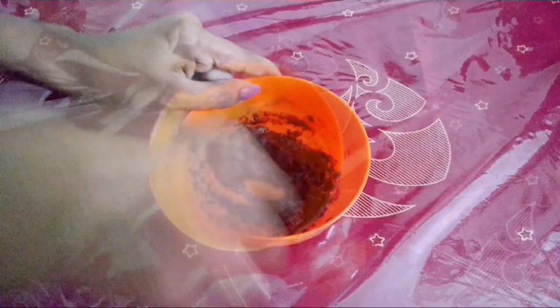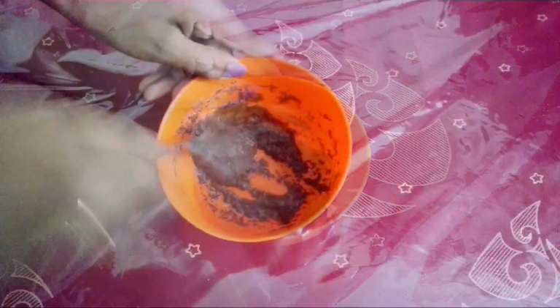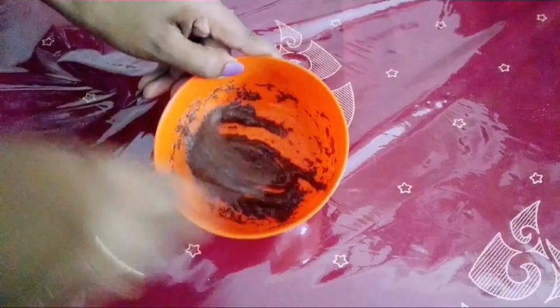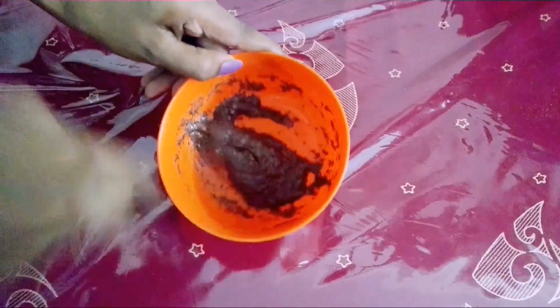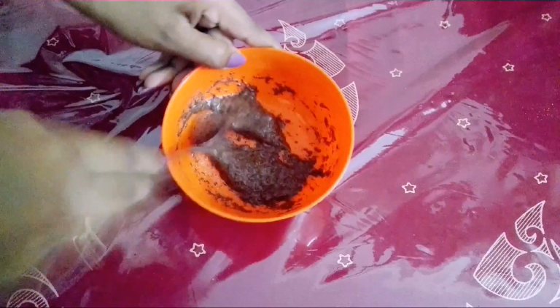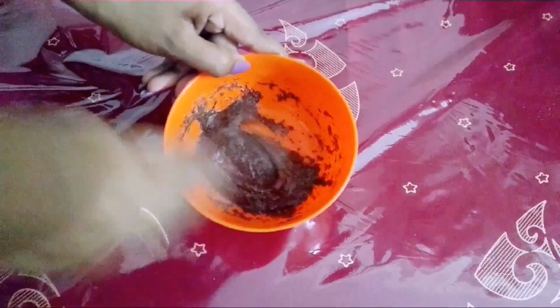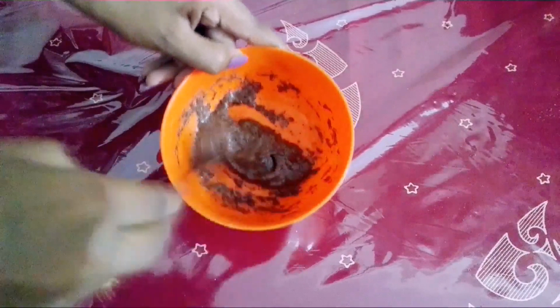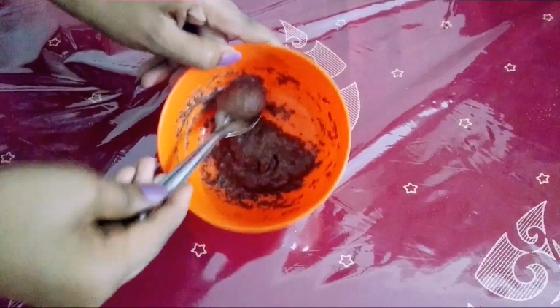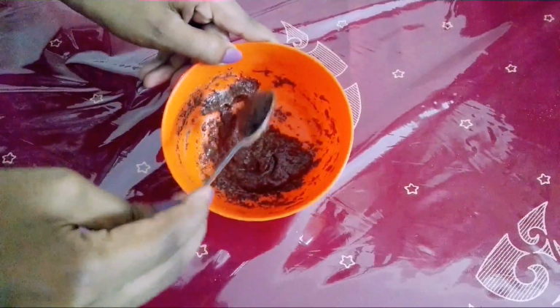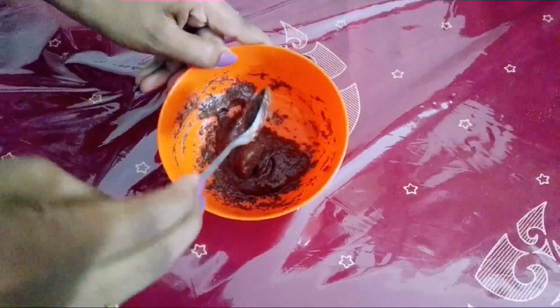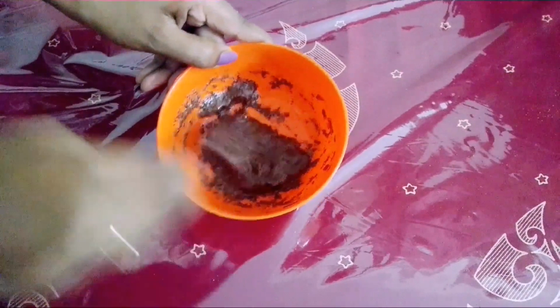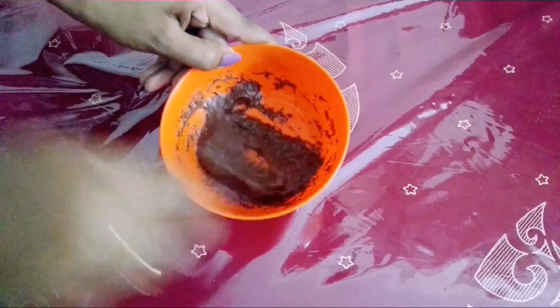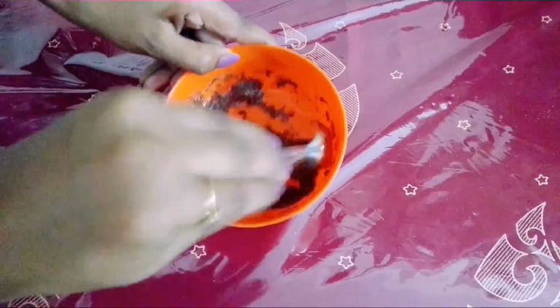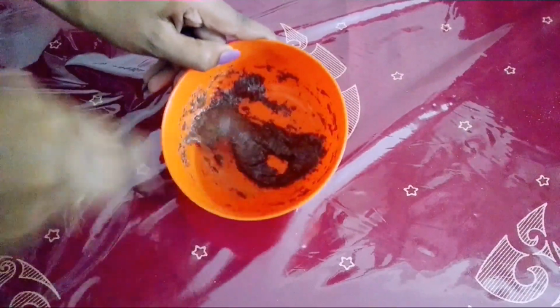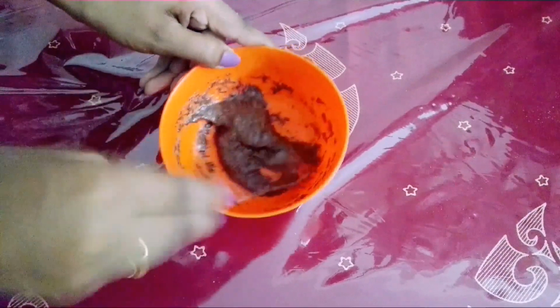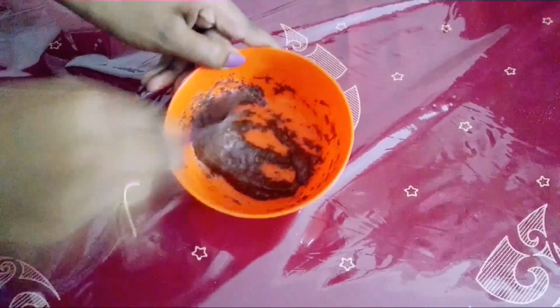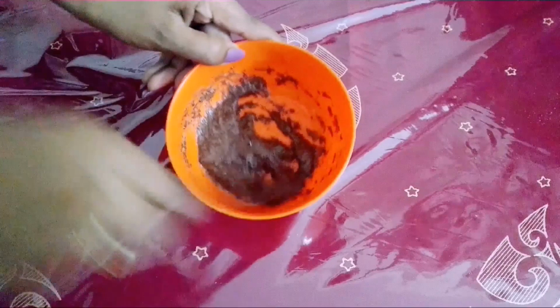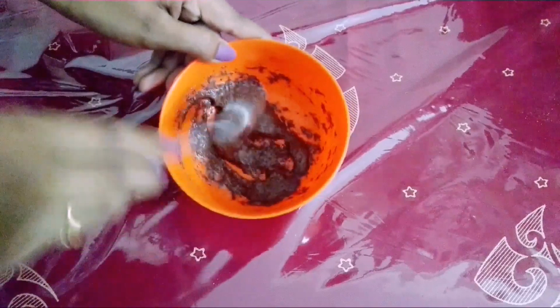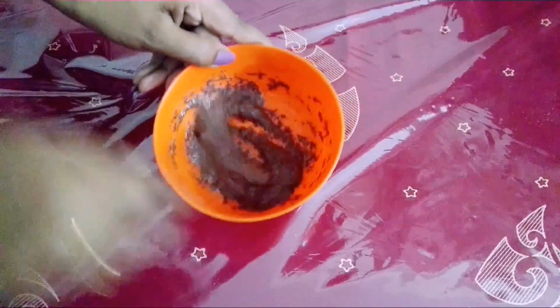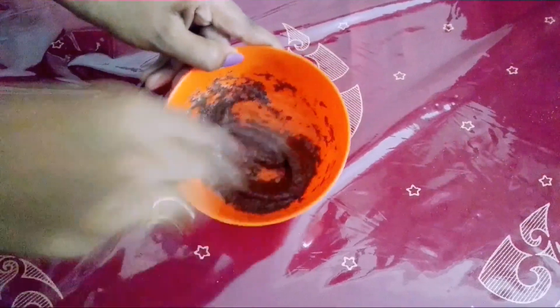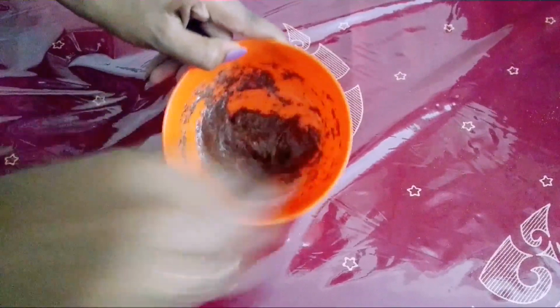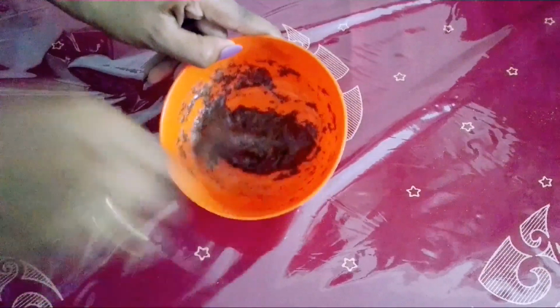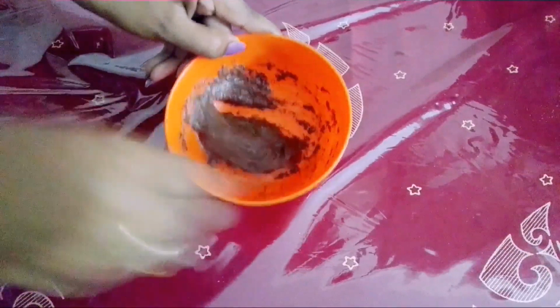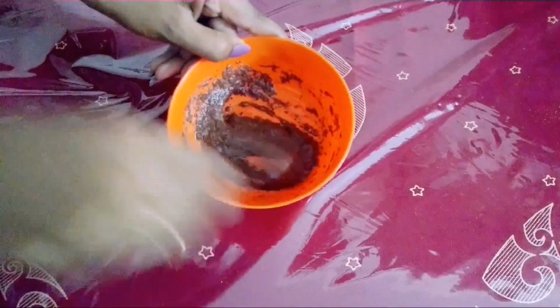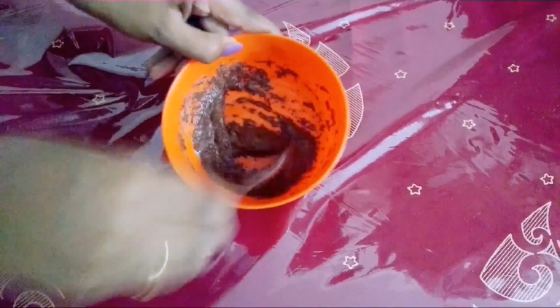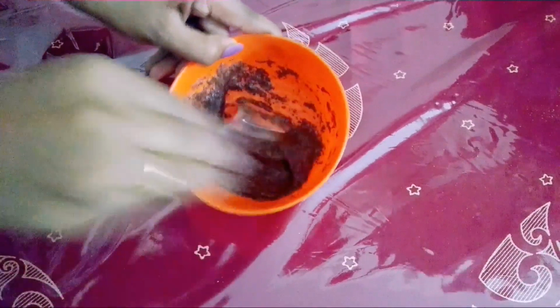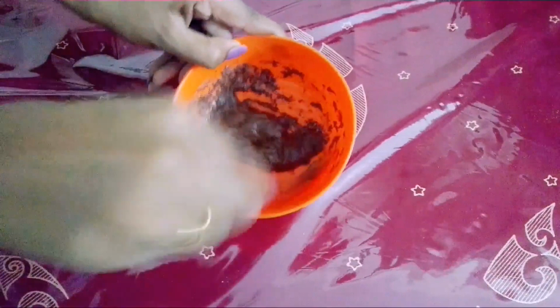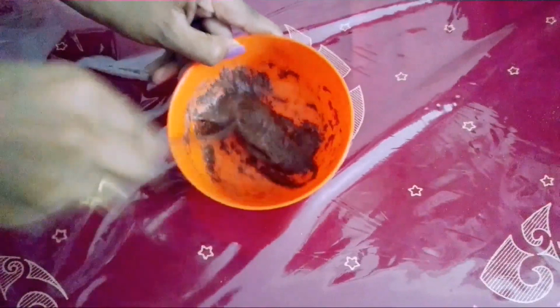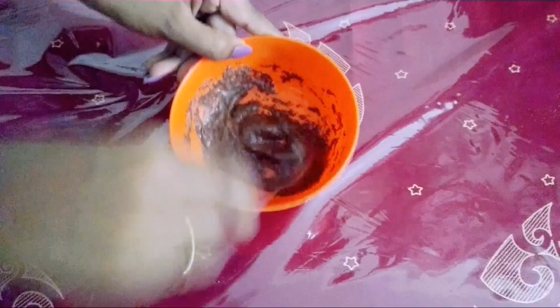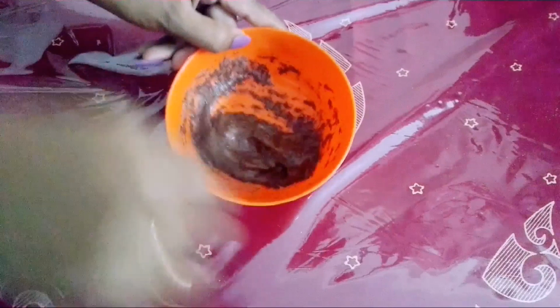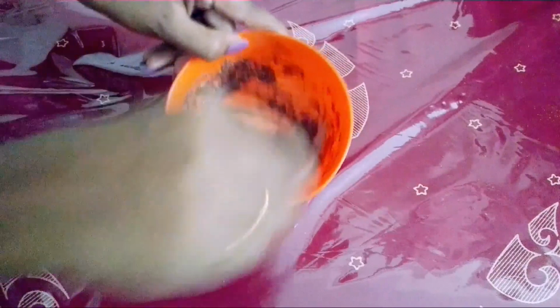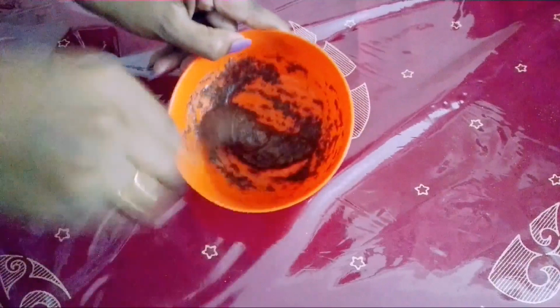This is a good mix of thick paste. As the paste comes in it will be fine. I have done this before. You want to use it.